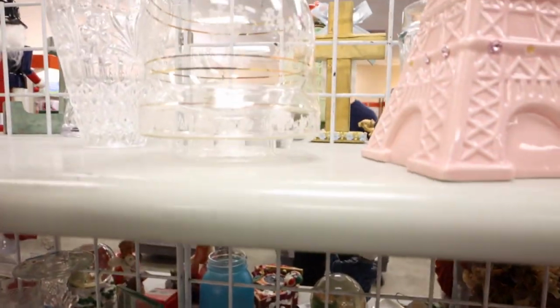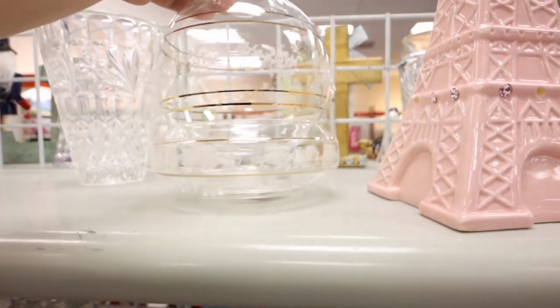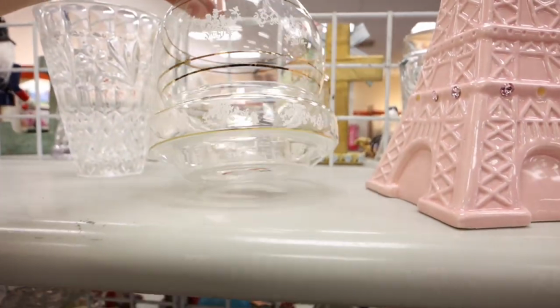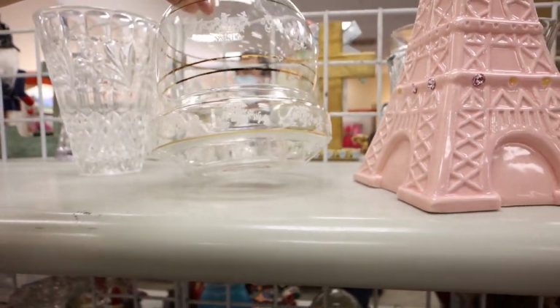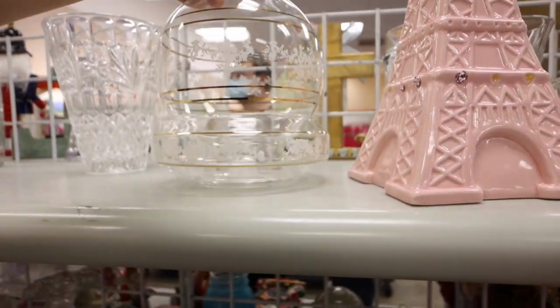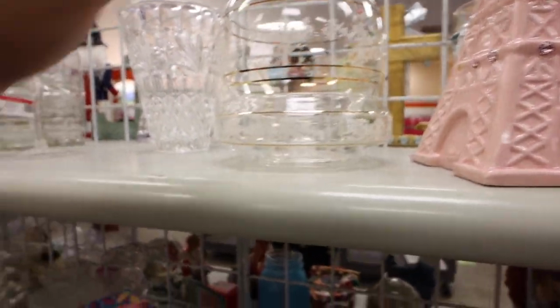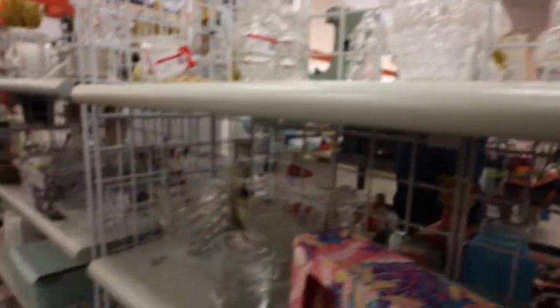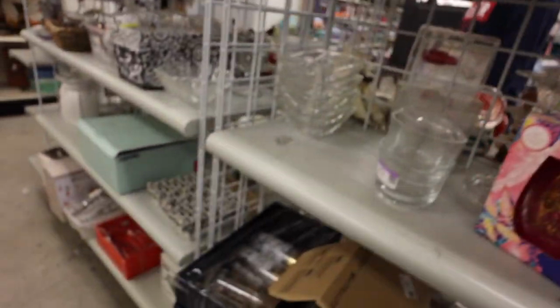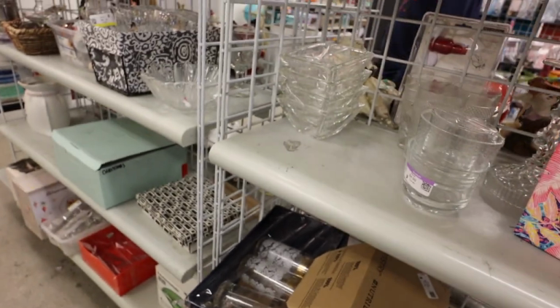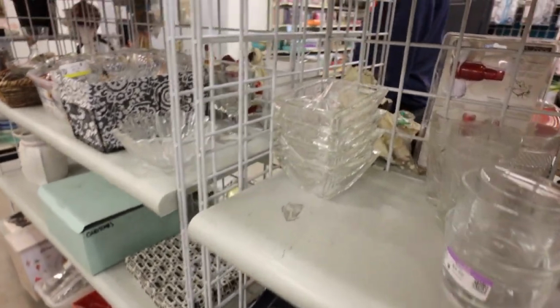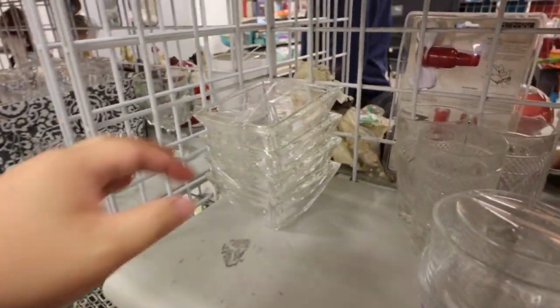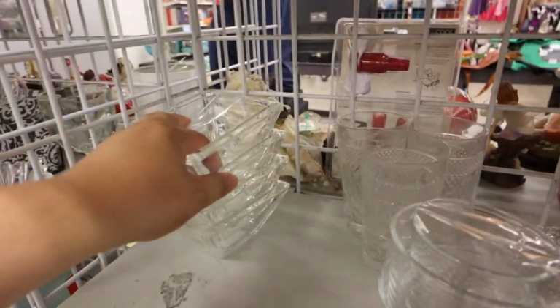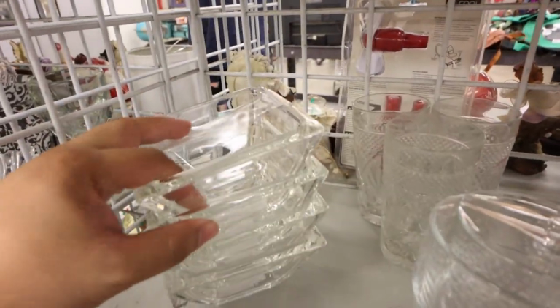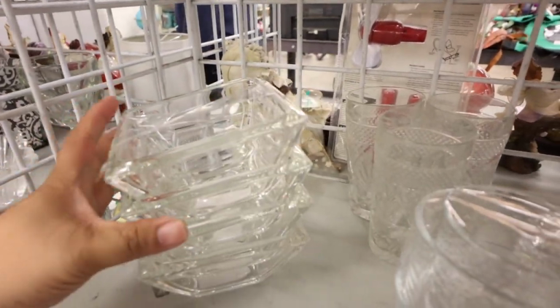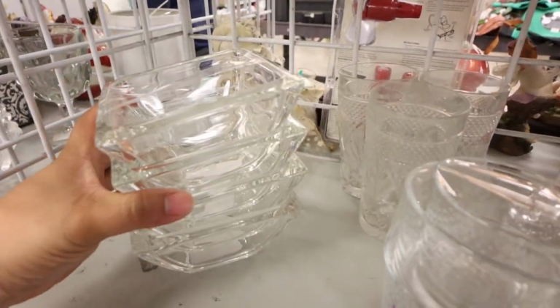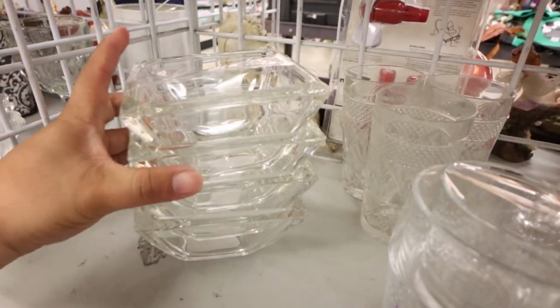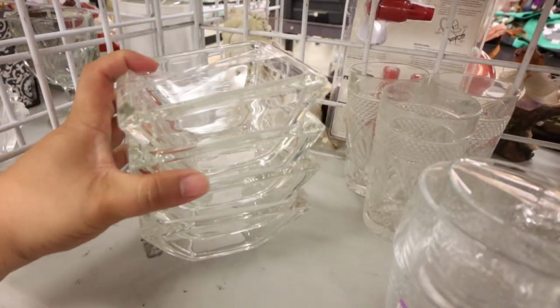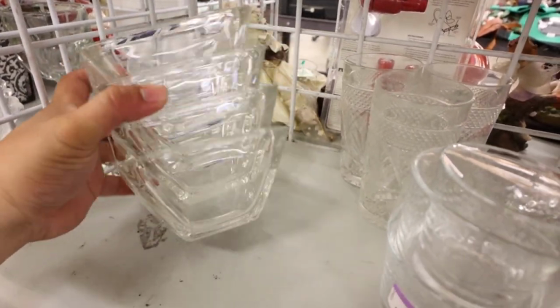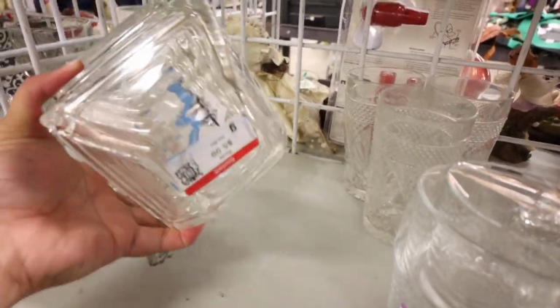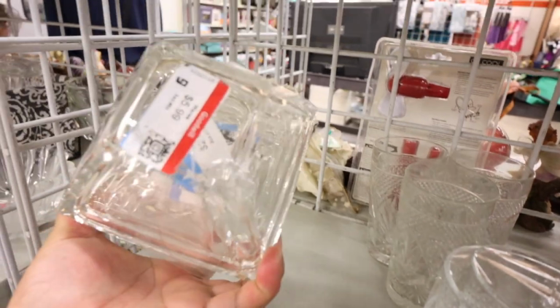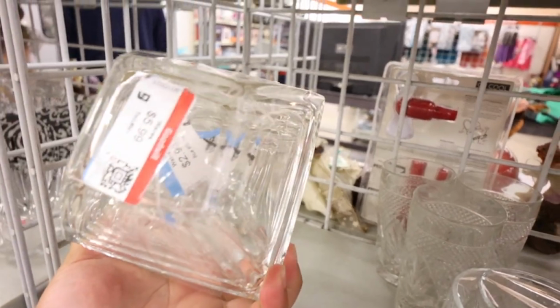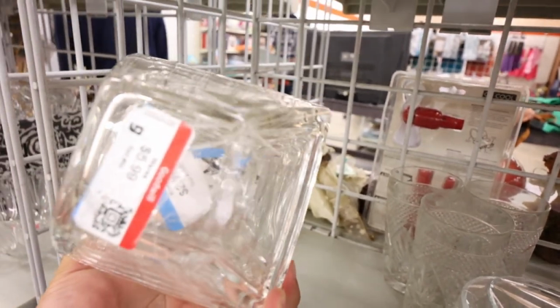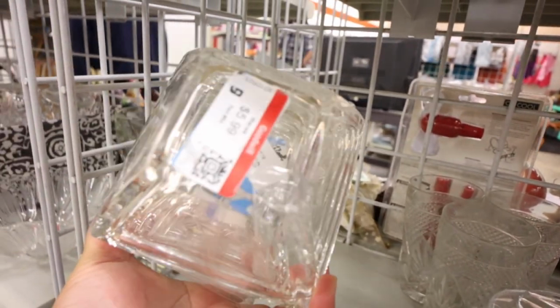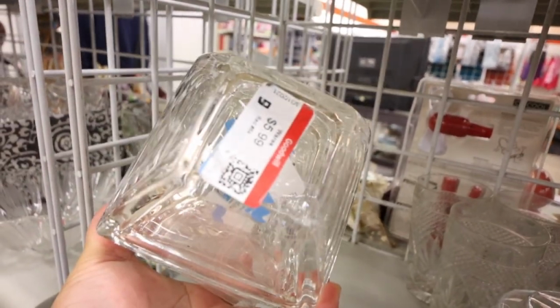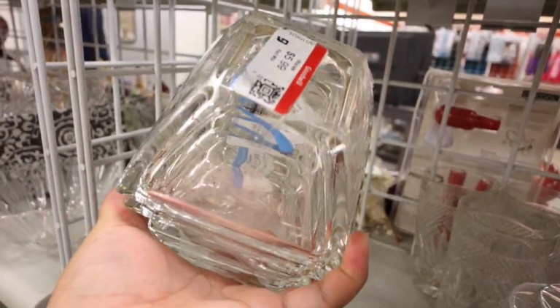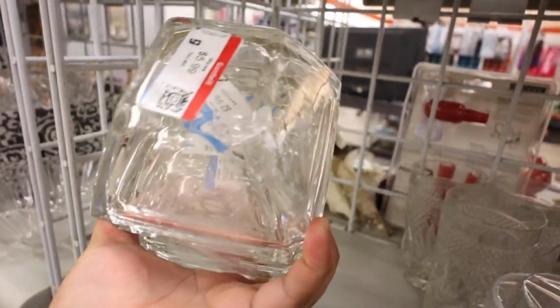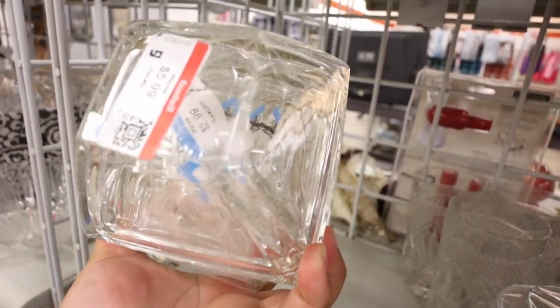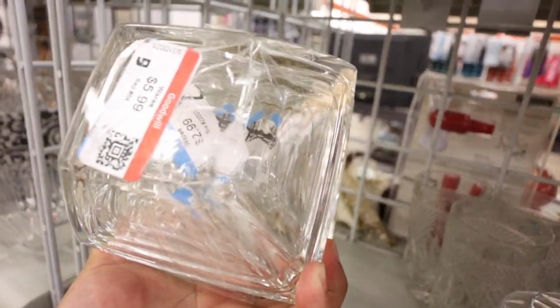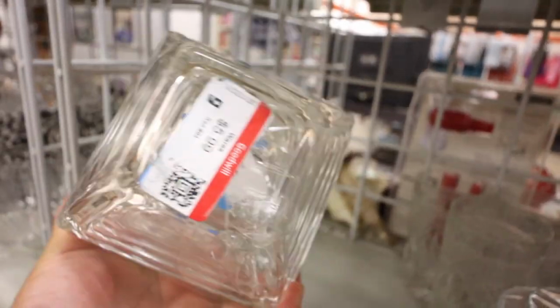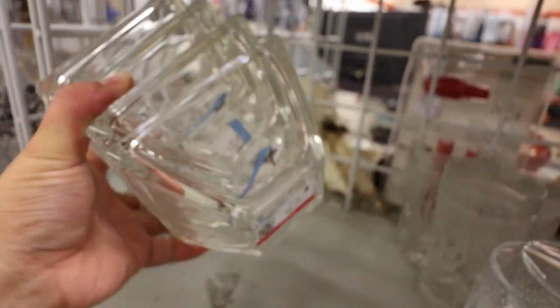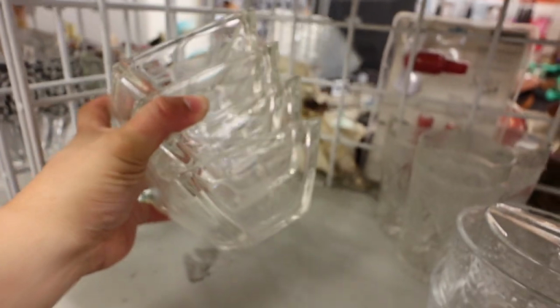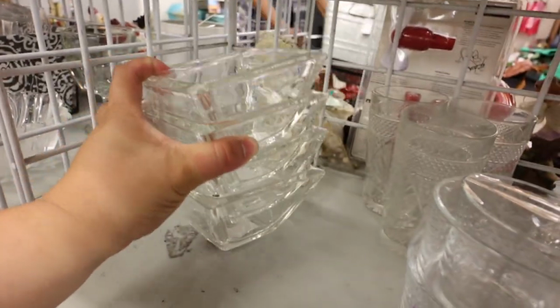Oh, this is kind of cool with a little holder. Ooh, glass bowls. Does anyone make them? I don't see a thing on them.